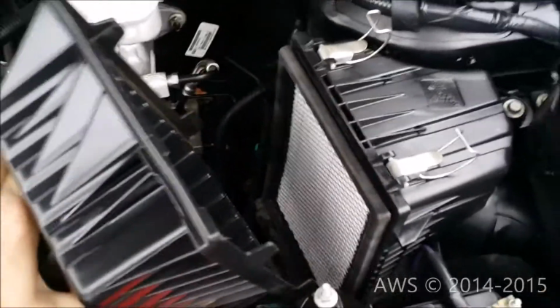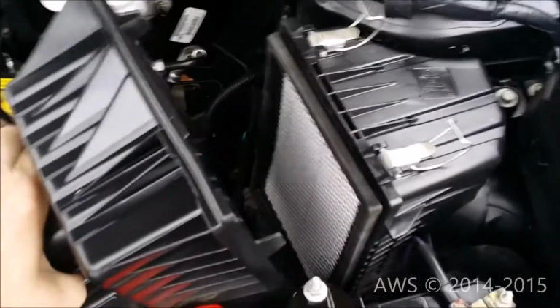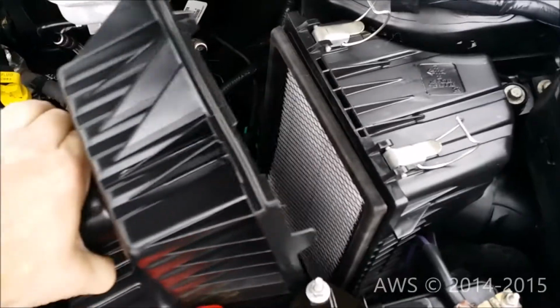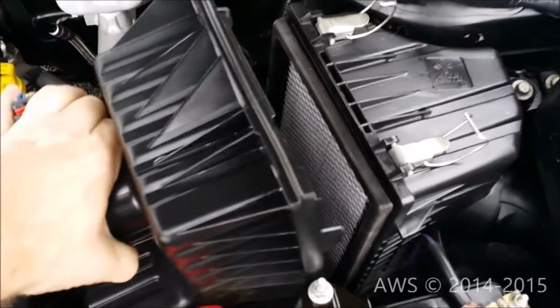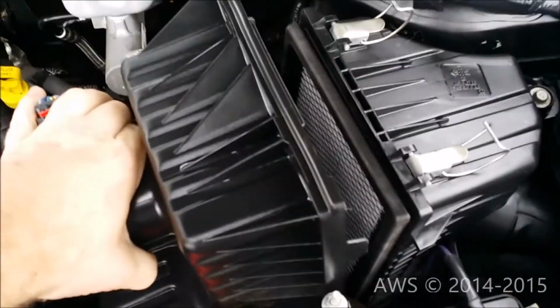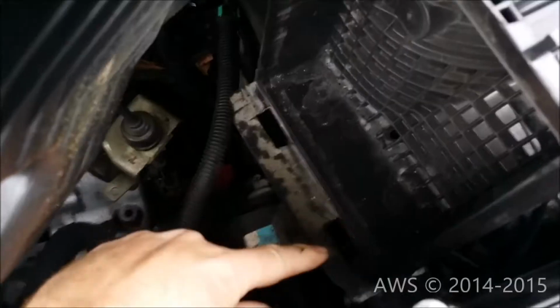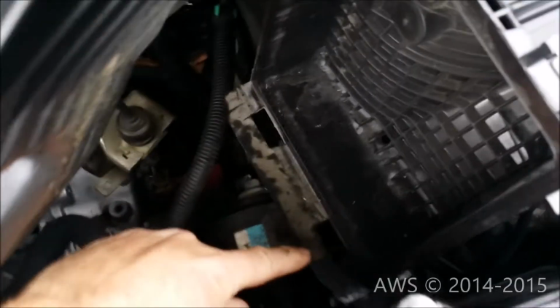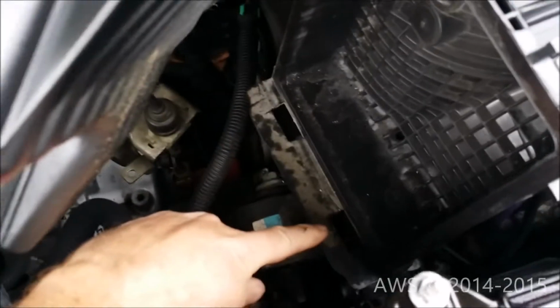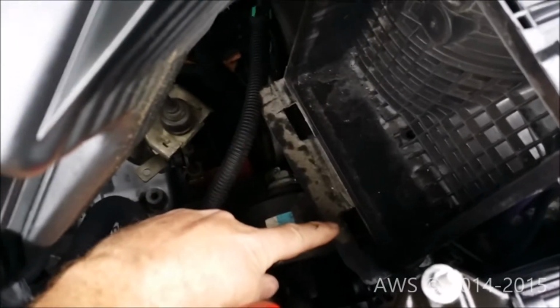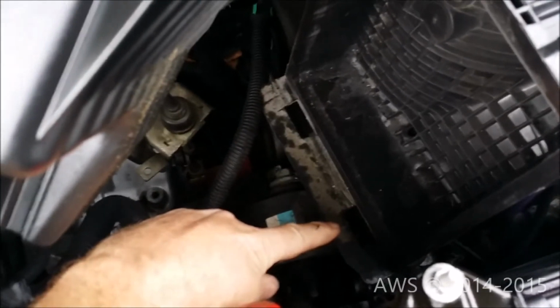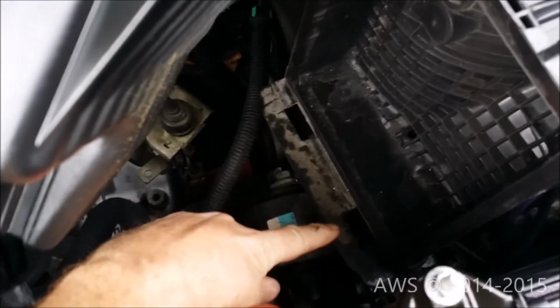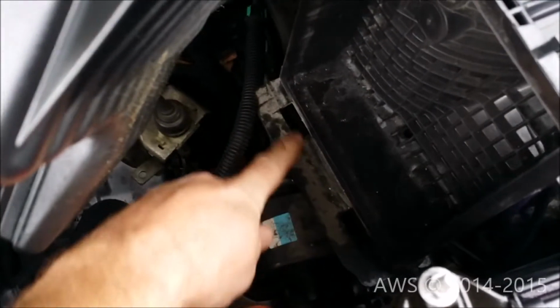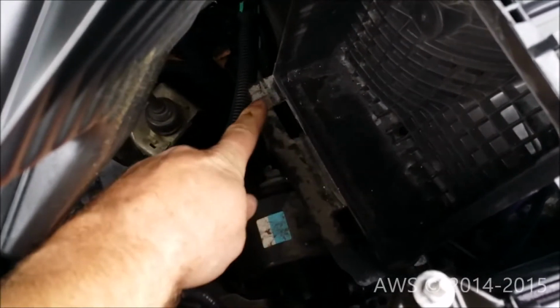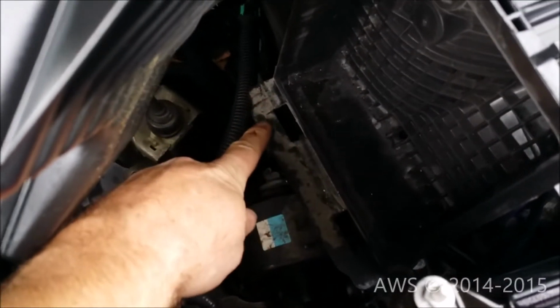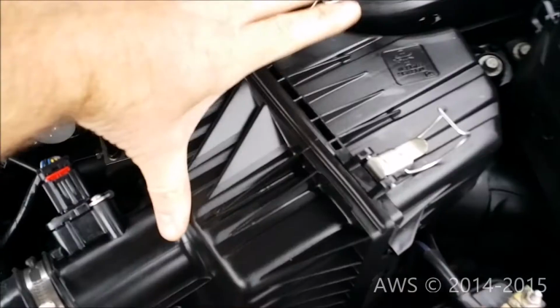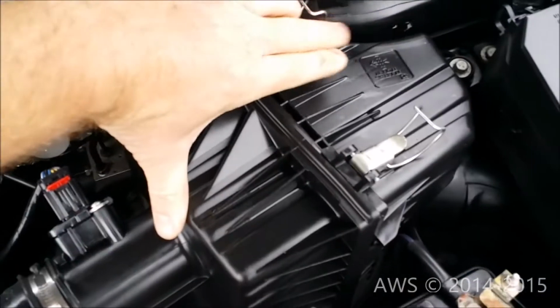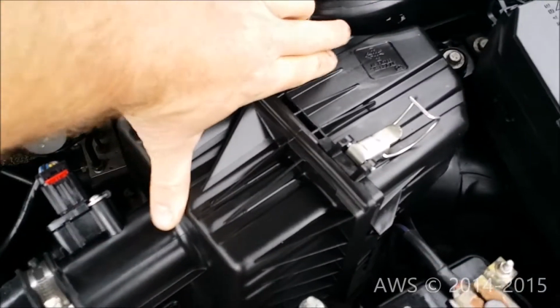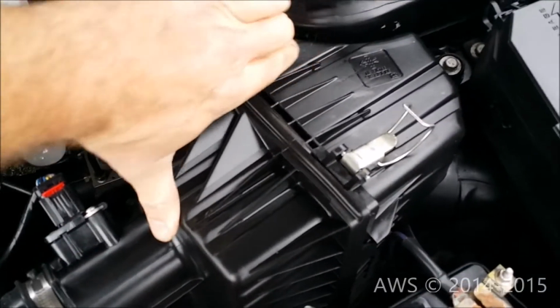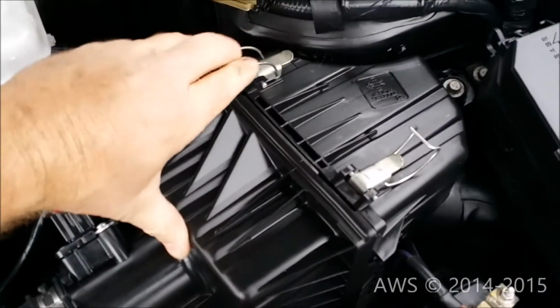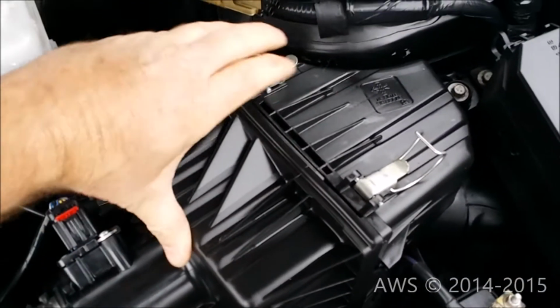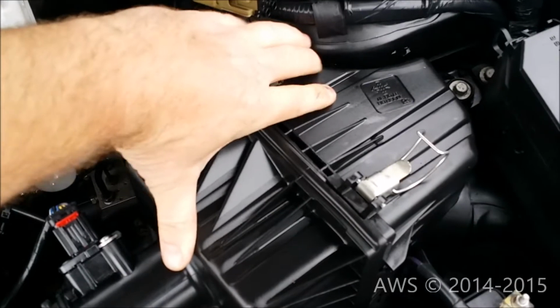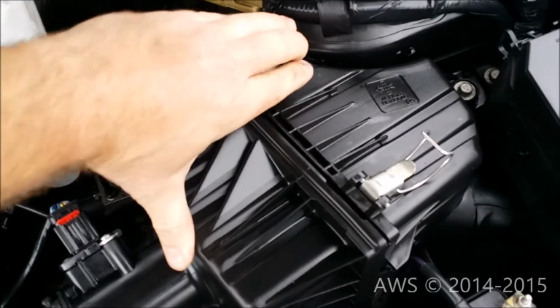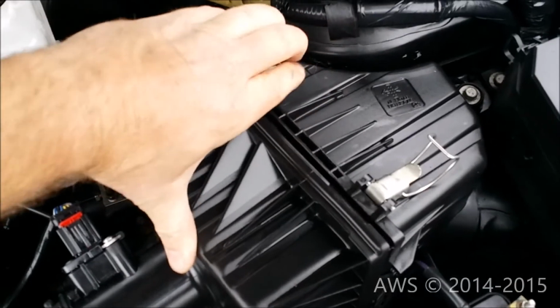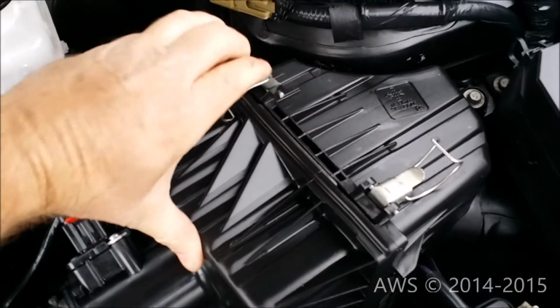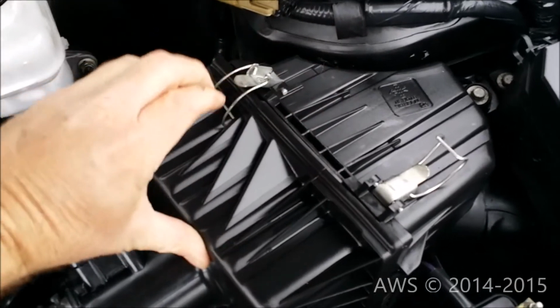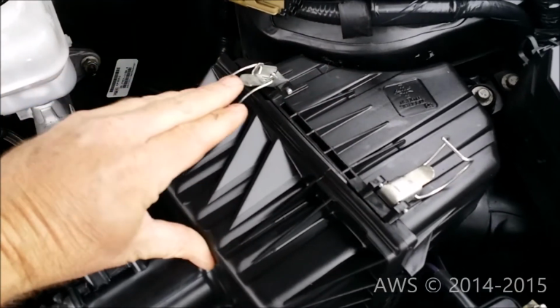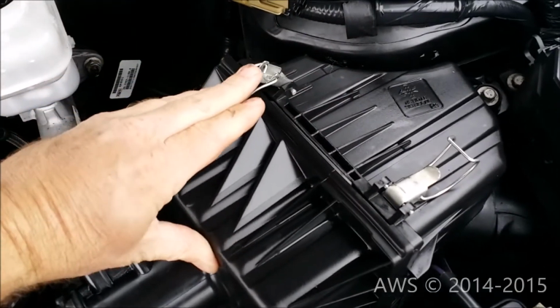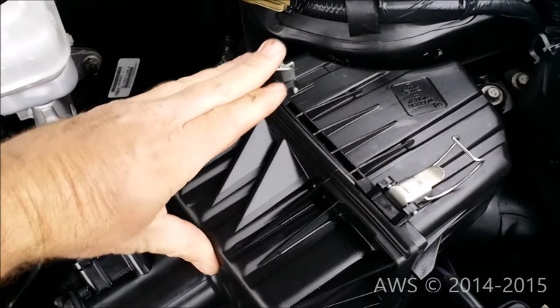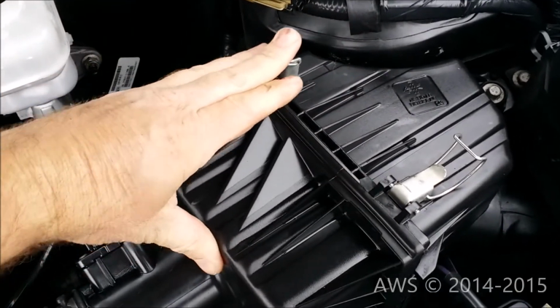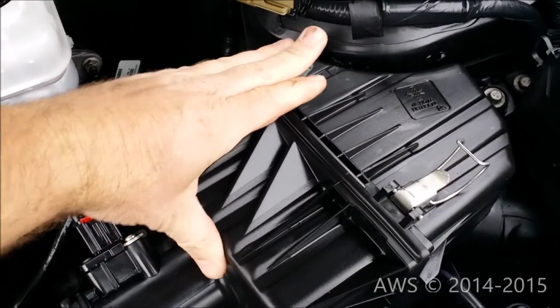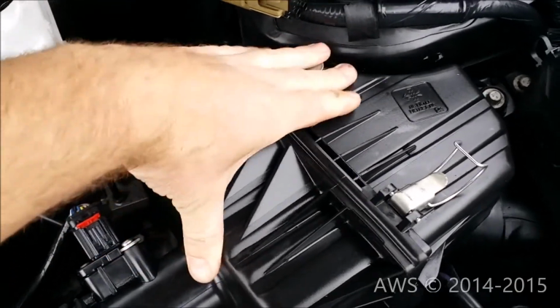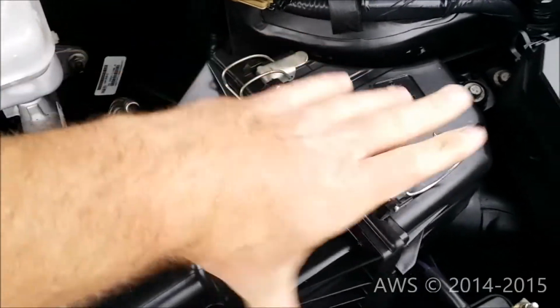Place the cover back on, making sure the tabs fit back into the slots shown here. Secure the clamp latches and you're done.